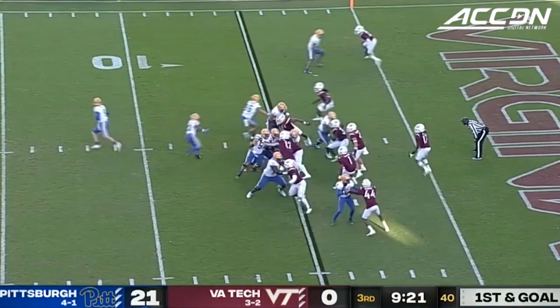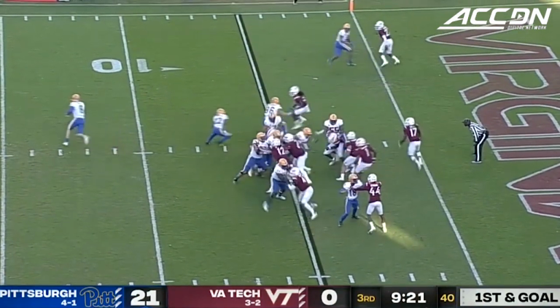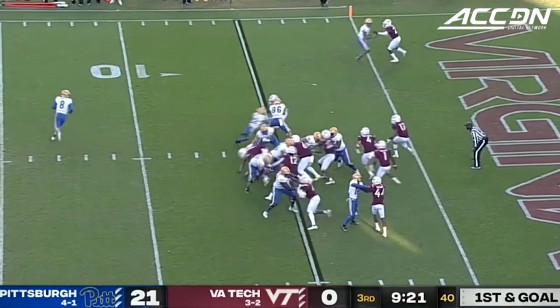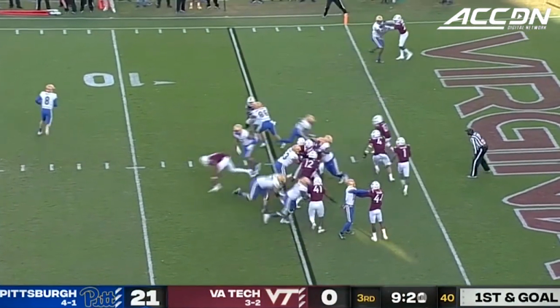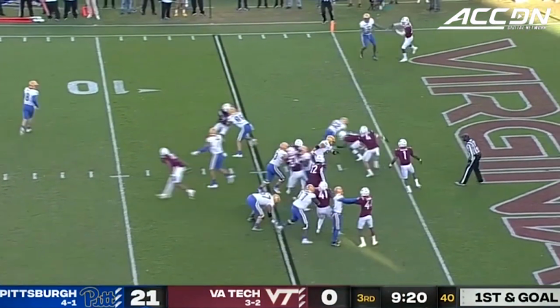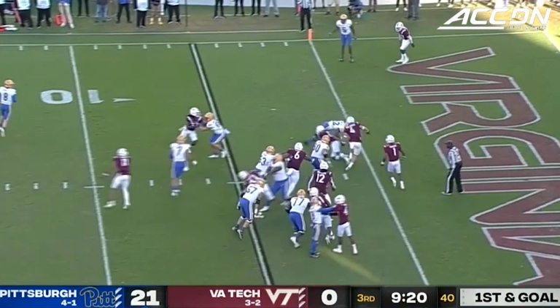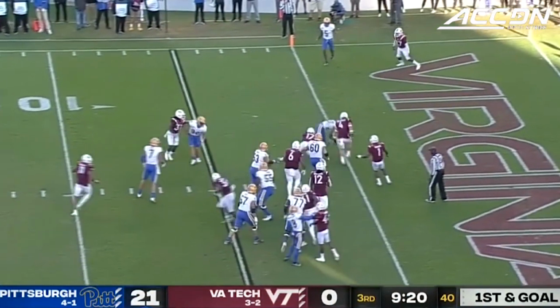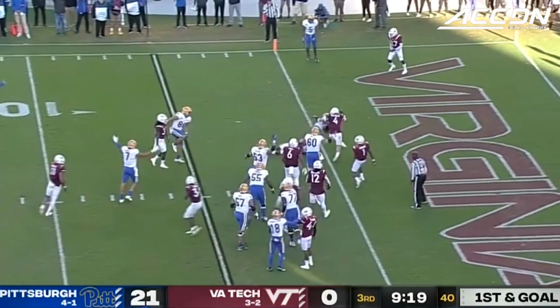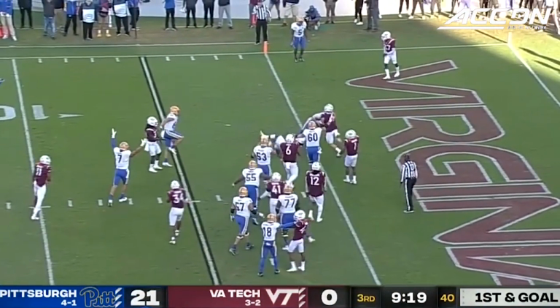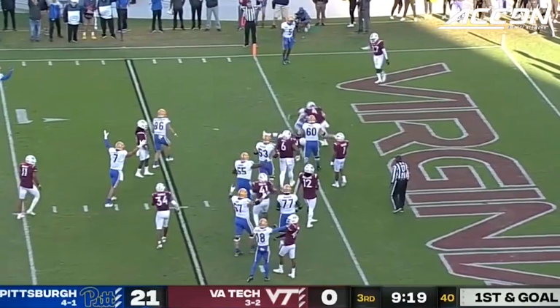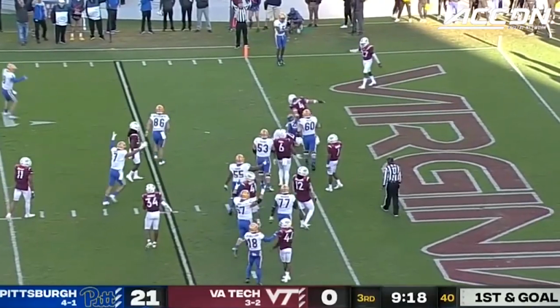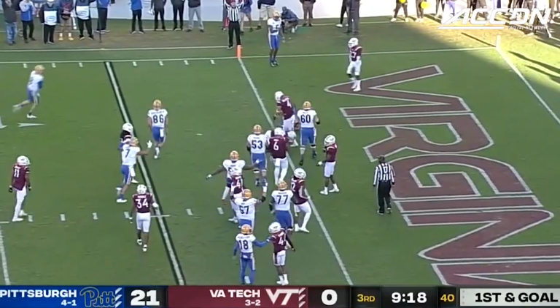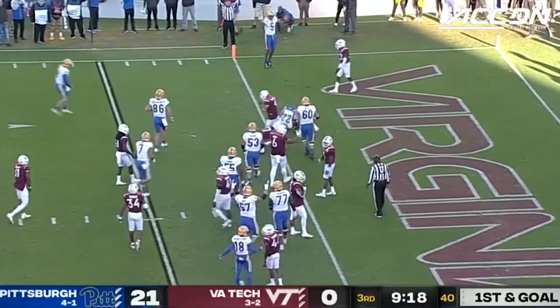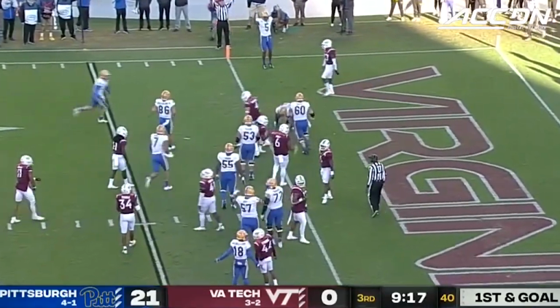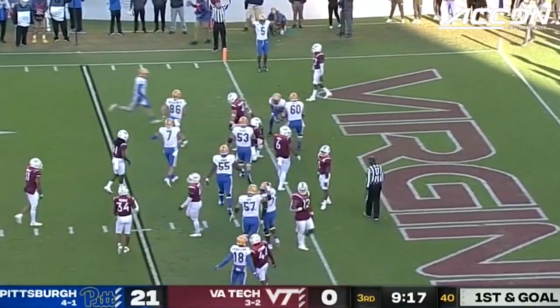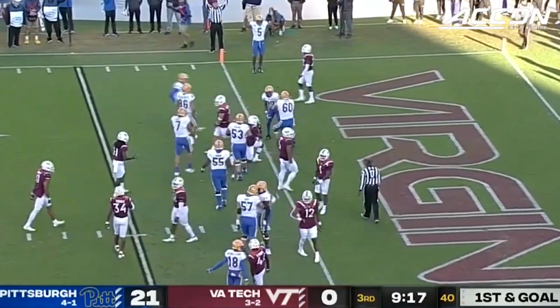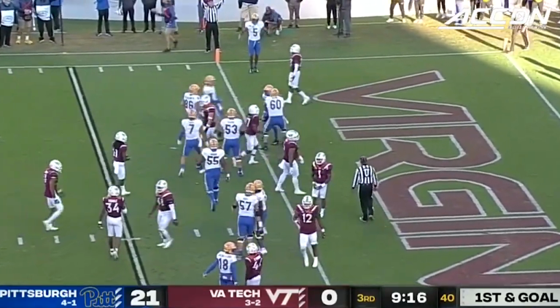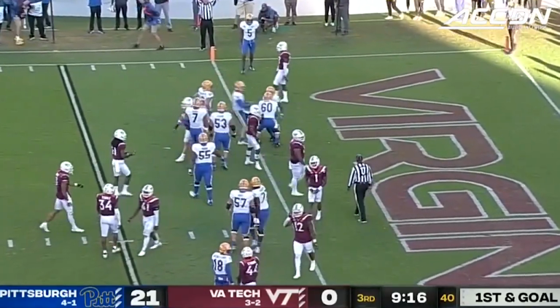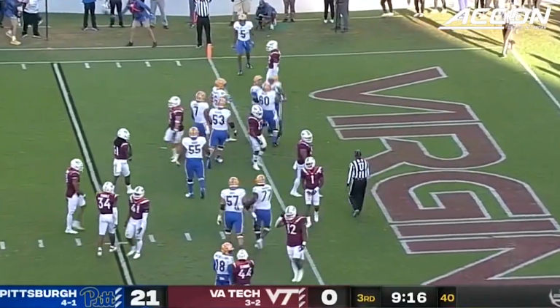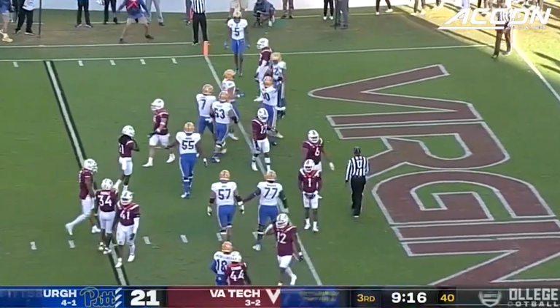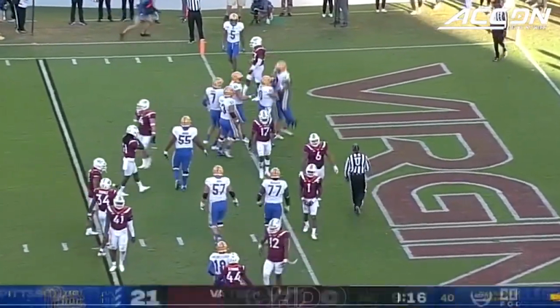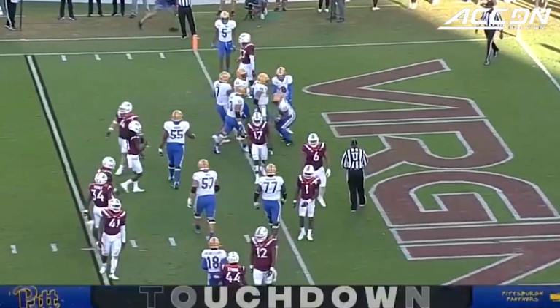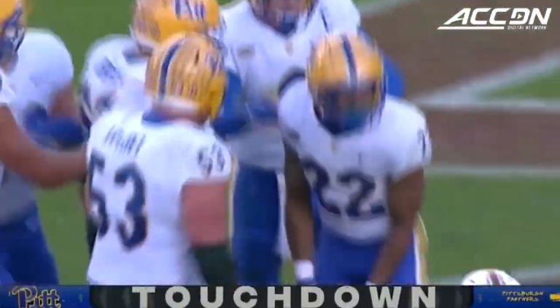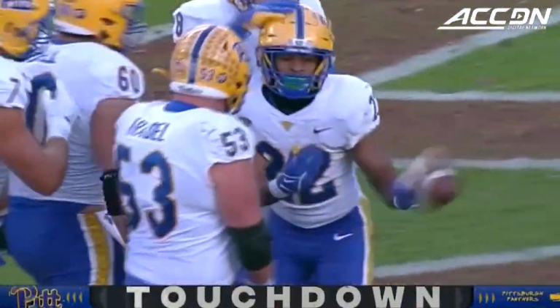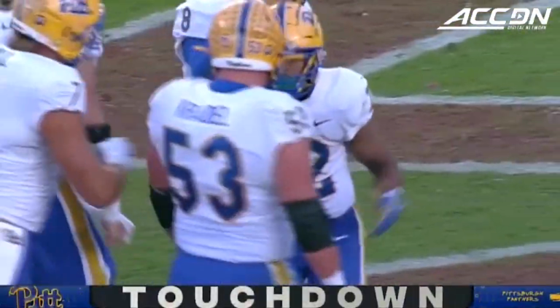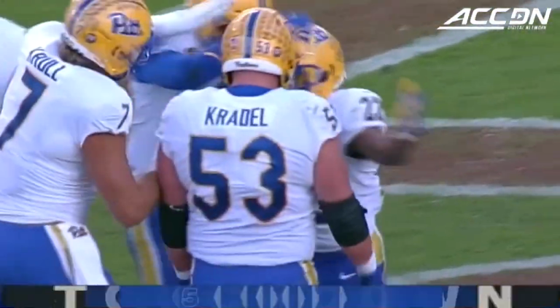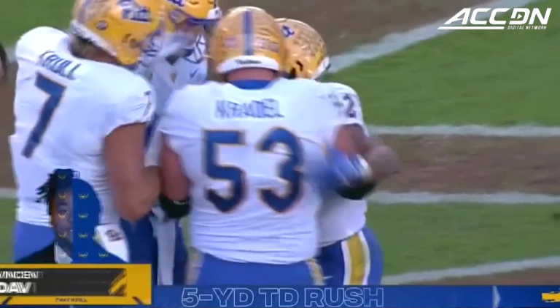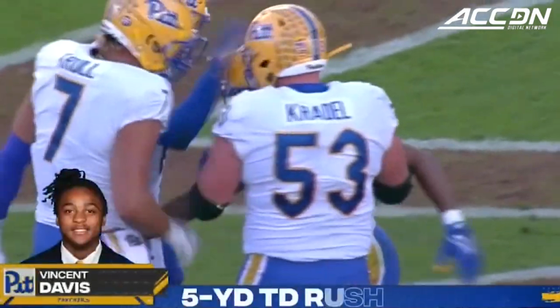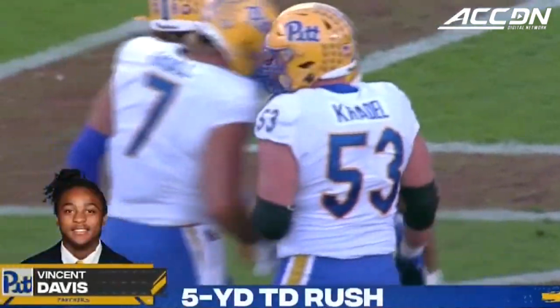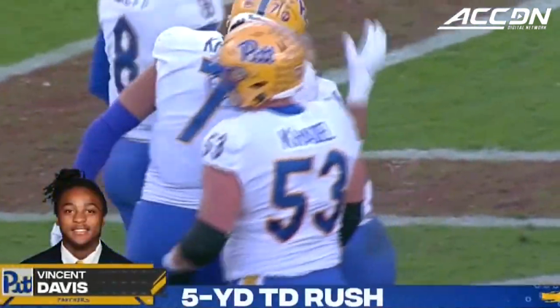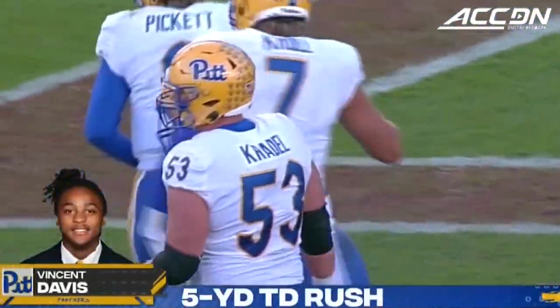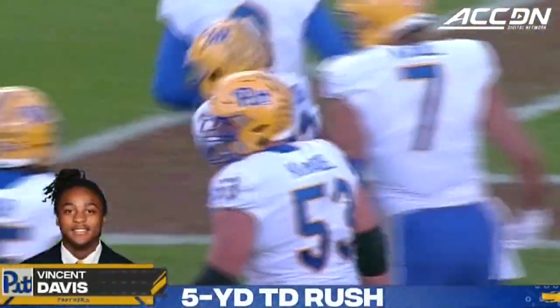Davis, the tailback behind Bartholomew, and he keeps his feet long enough to get in. Strong run from Davis — touchdown, Pitt.